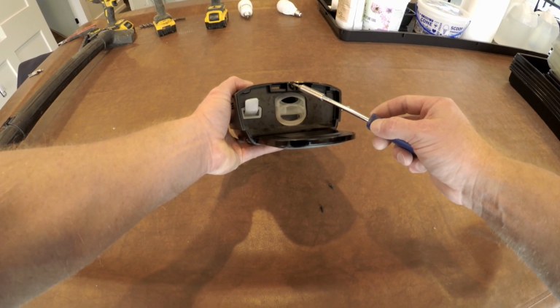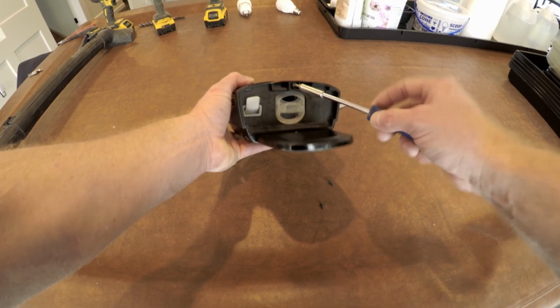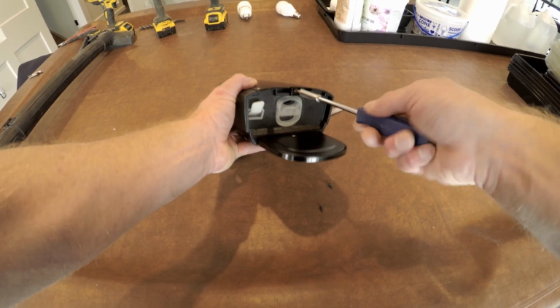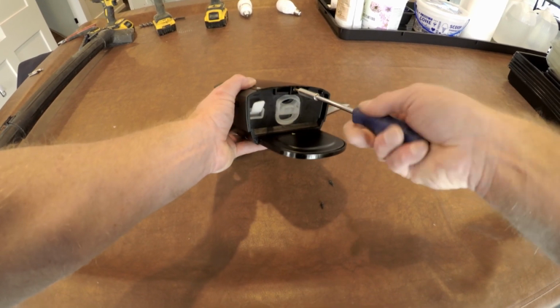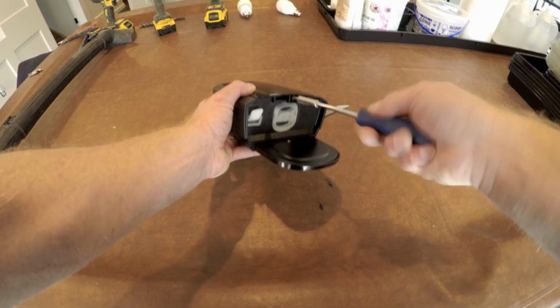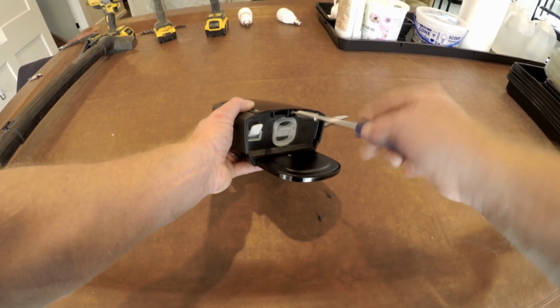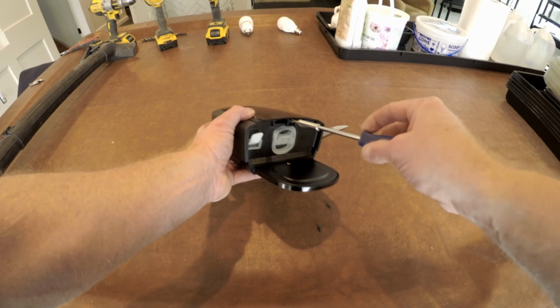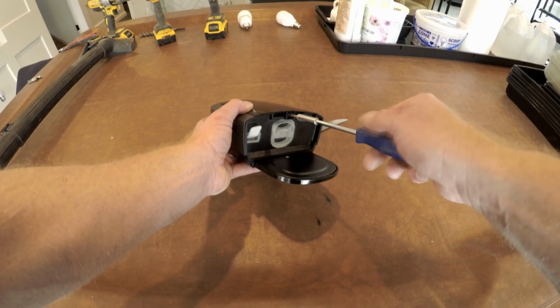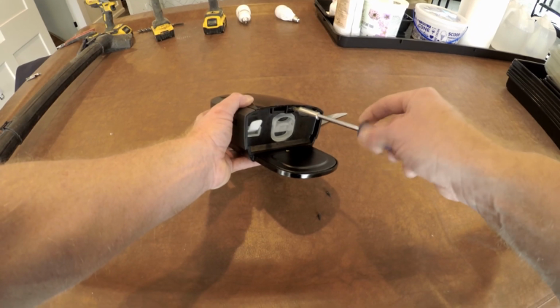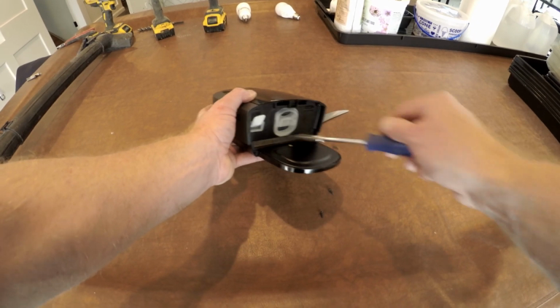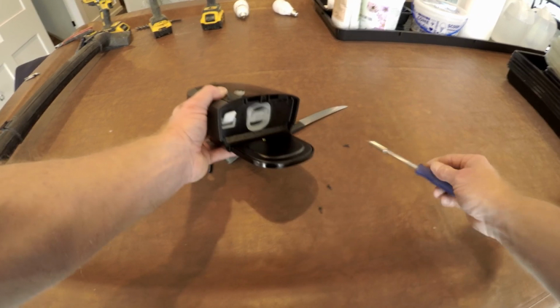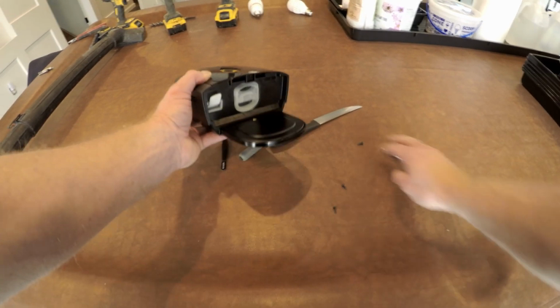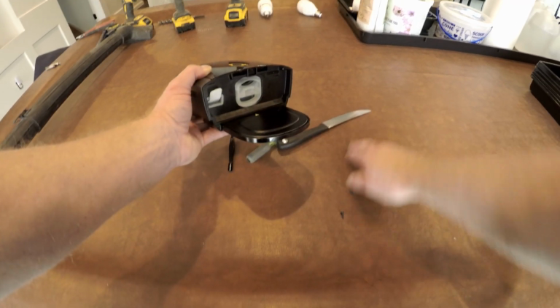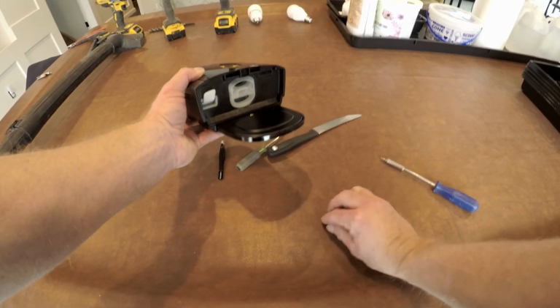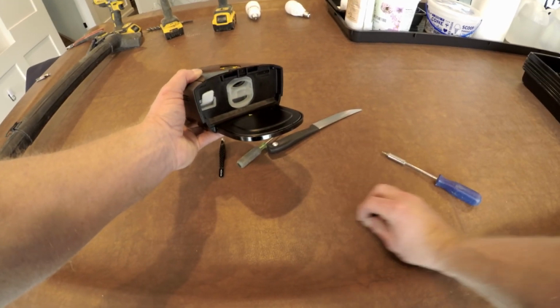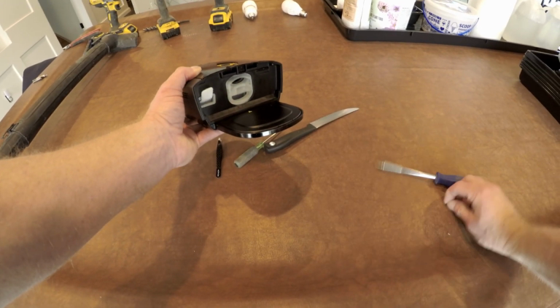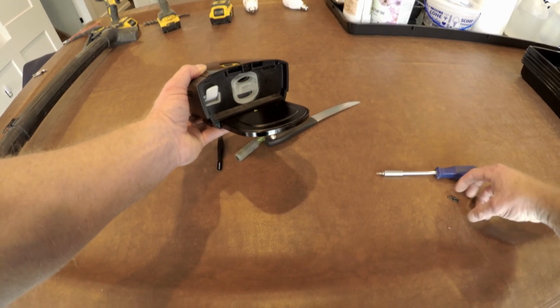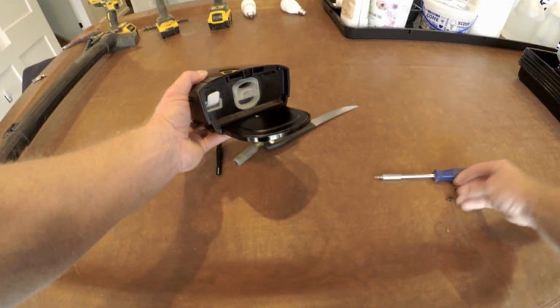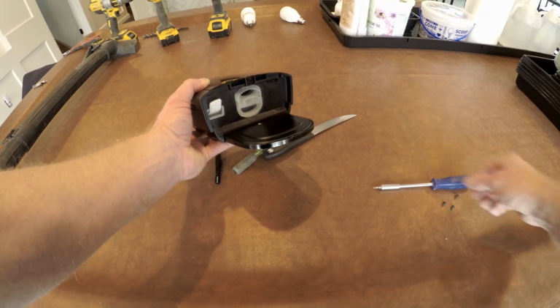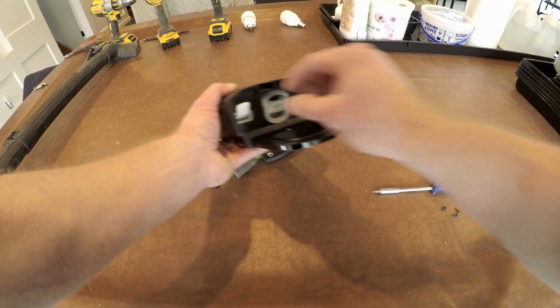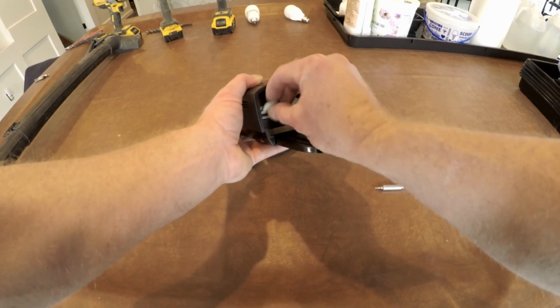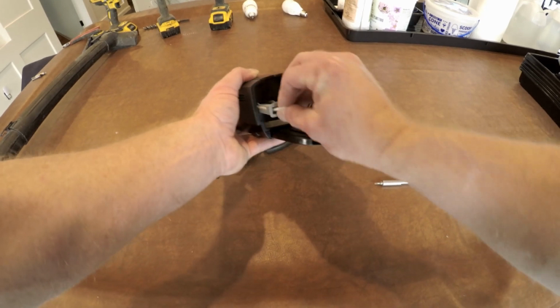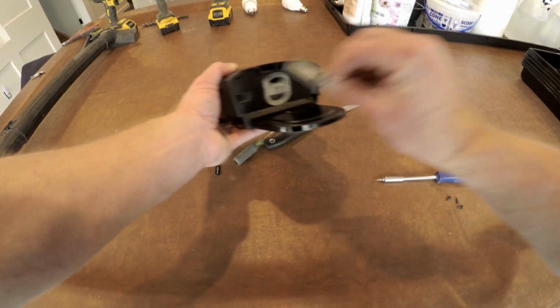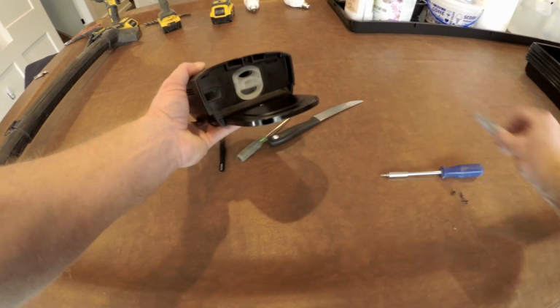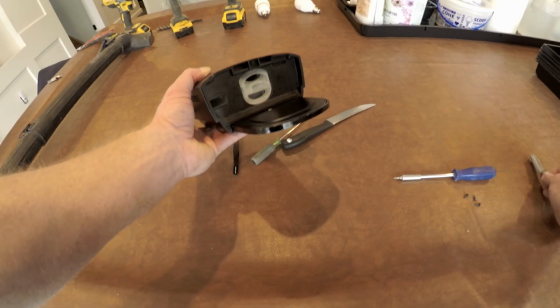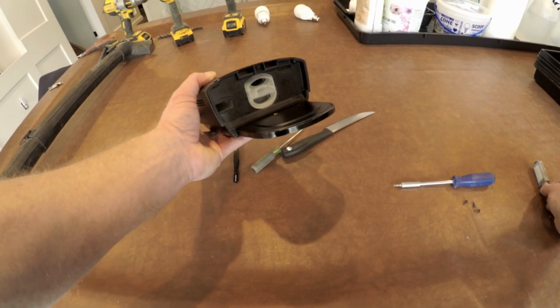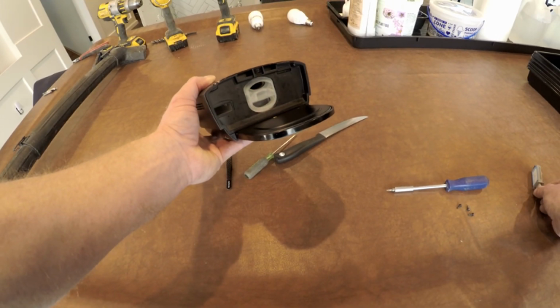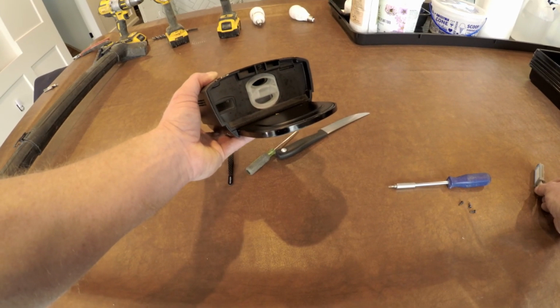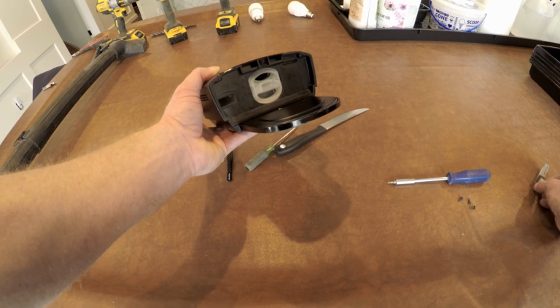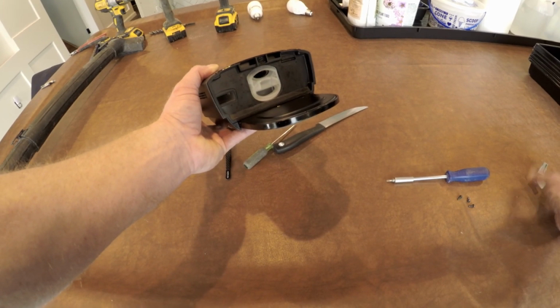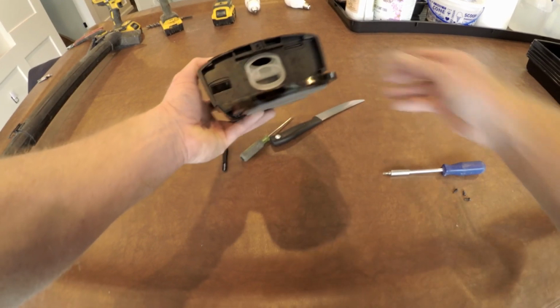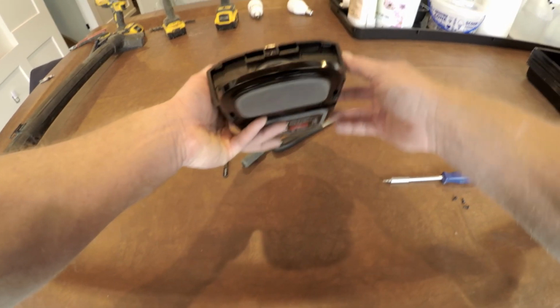Then there's one more screw just above the air intake, a little Torx screw that comes out. Then the next thing is to pop this top panel off. We'll set the air filter aside.